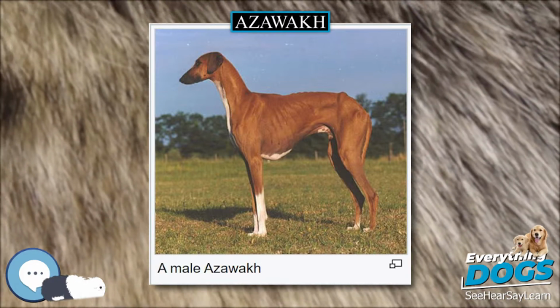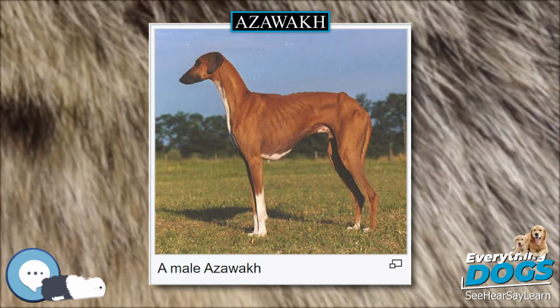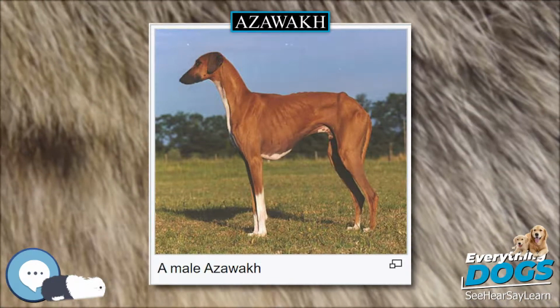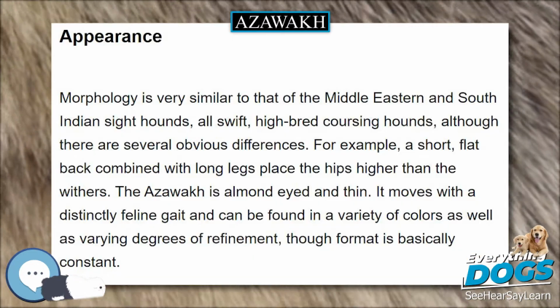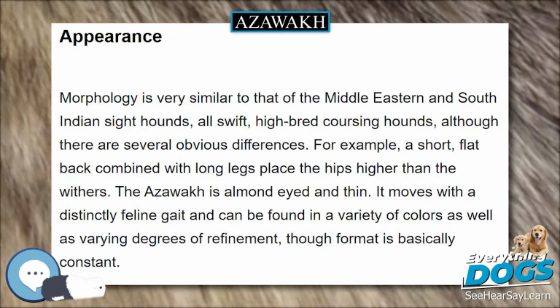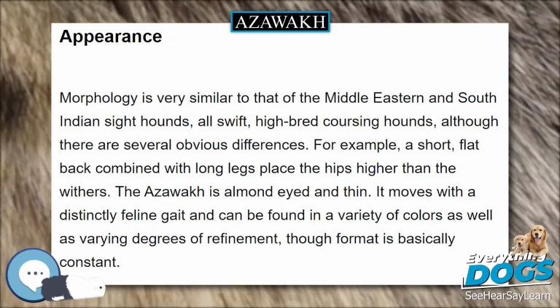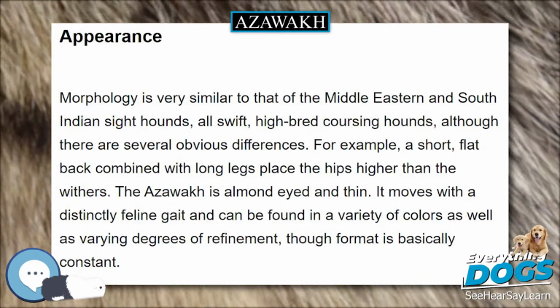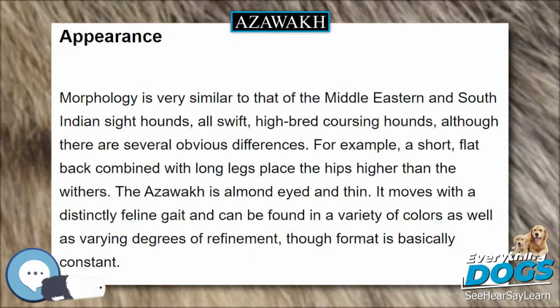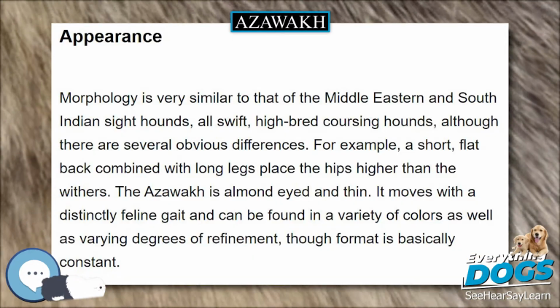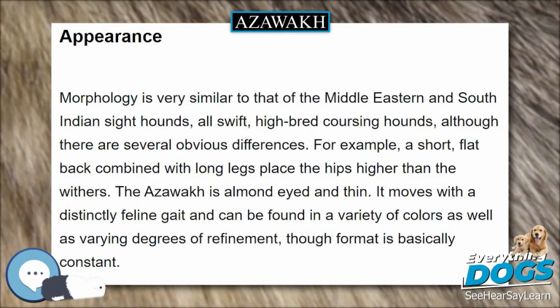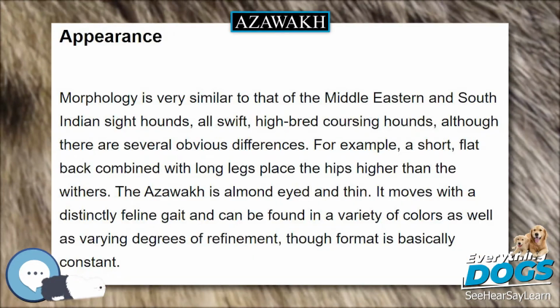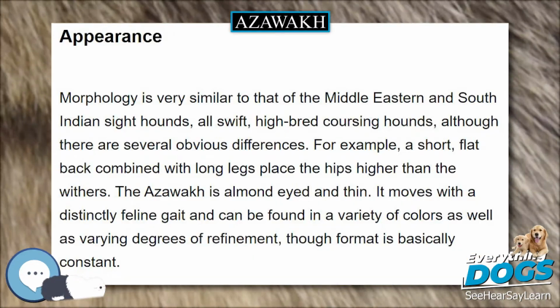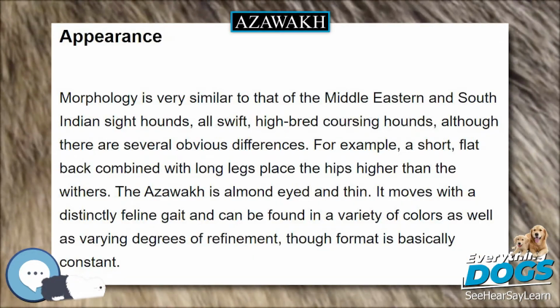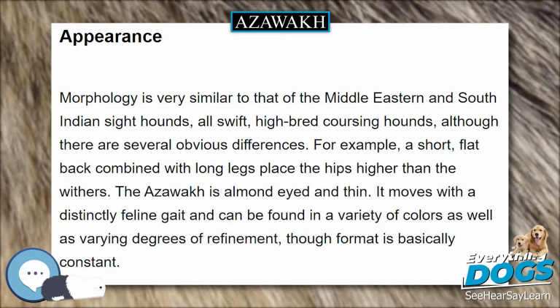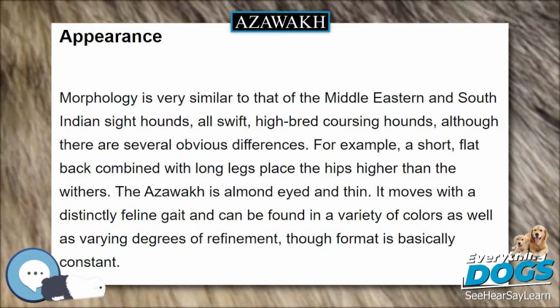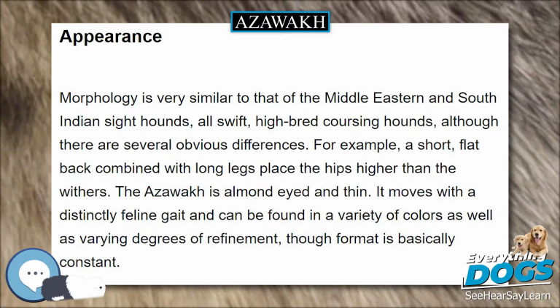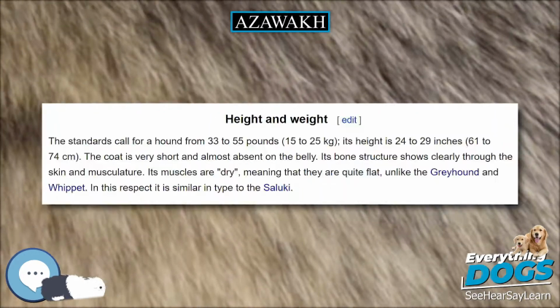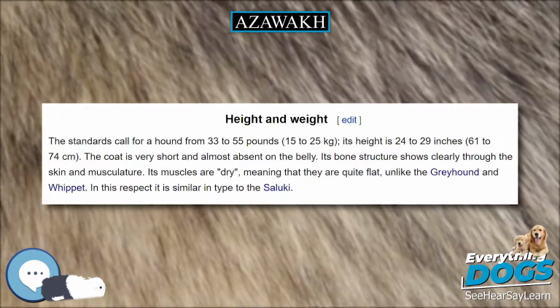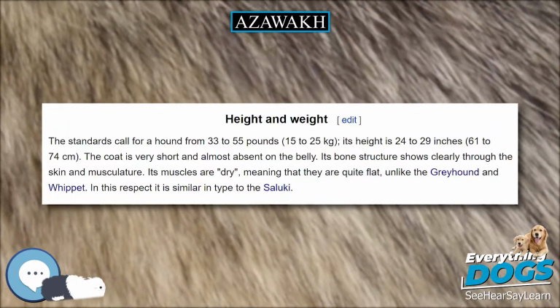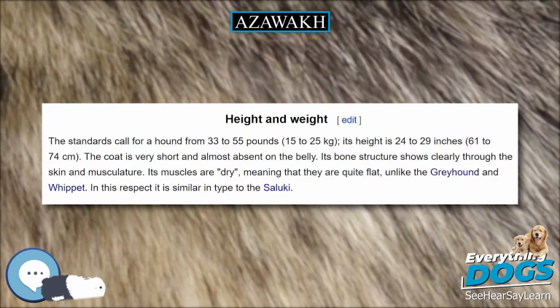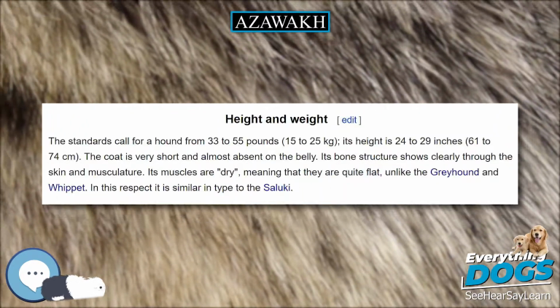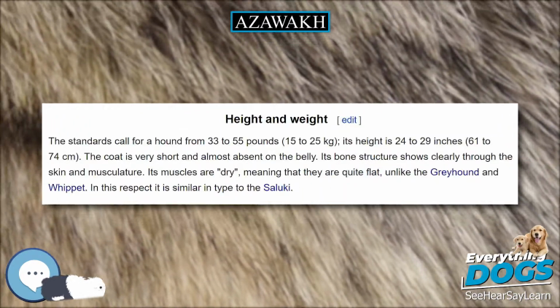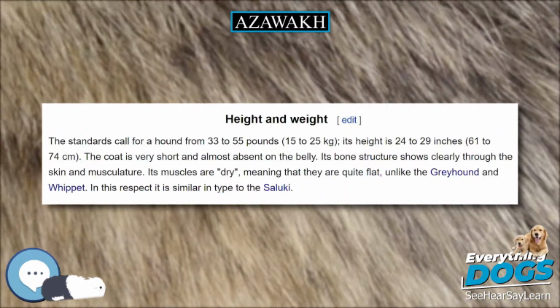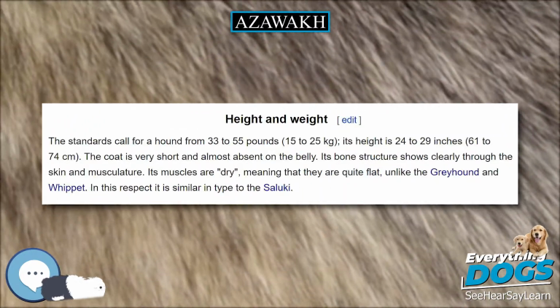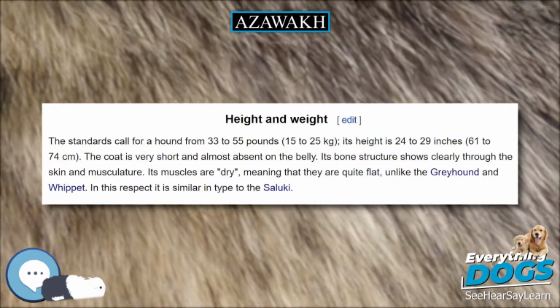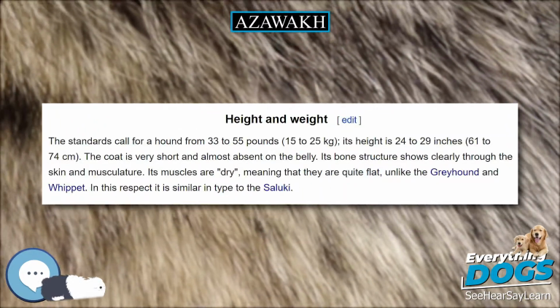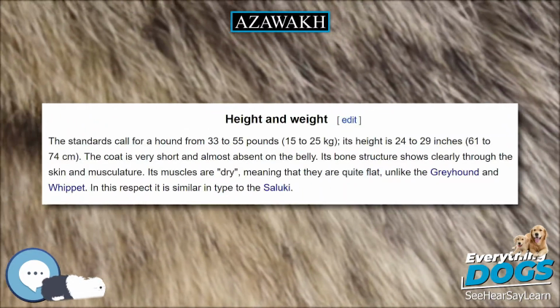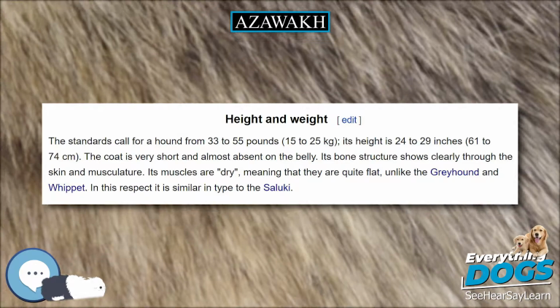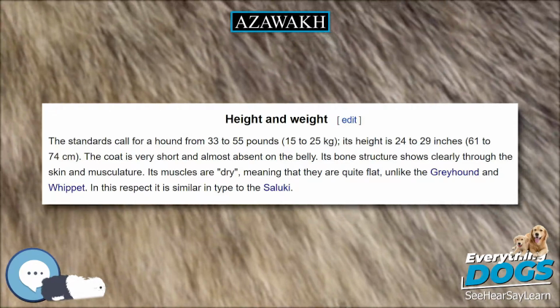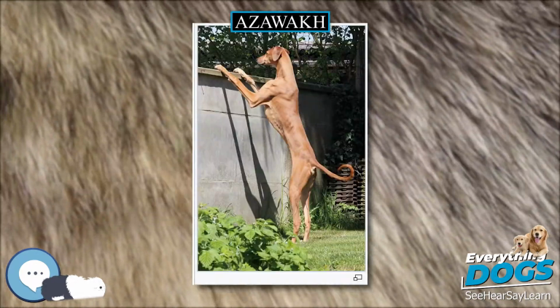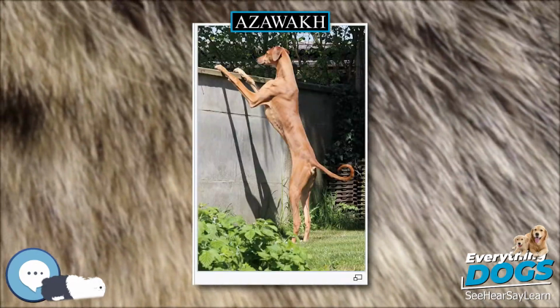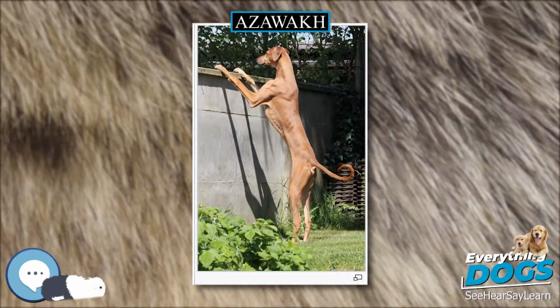This region includes the Azawa Valley for which the breed is named. While commonly associated with the nomadic Tuareg people, they are also bred and owned by other ethnic groups such as the Fula, Bella, and Hausa.